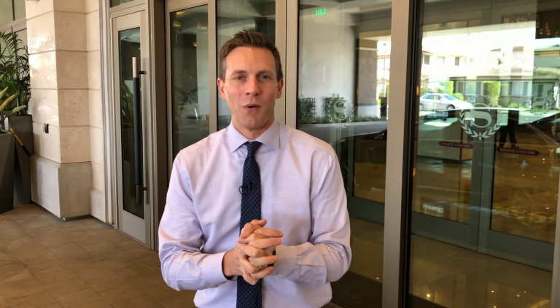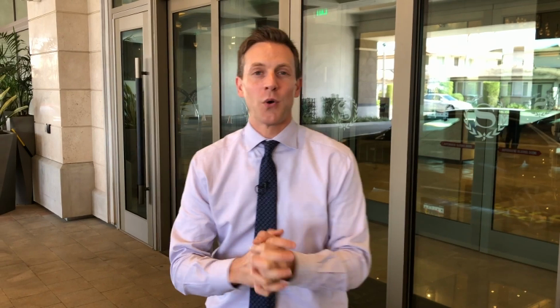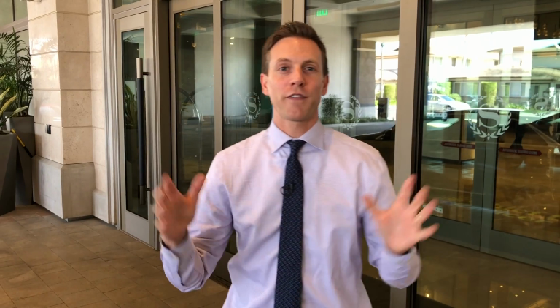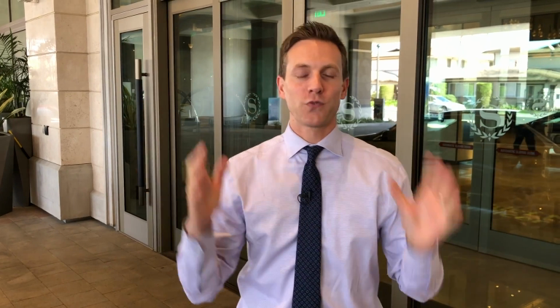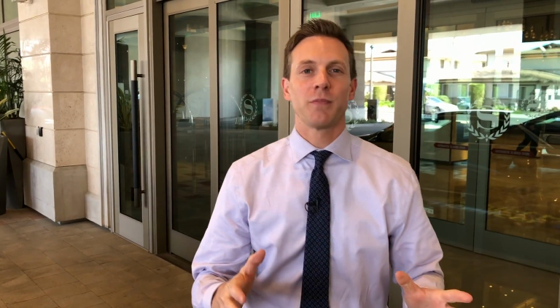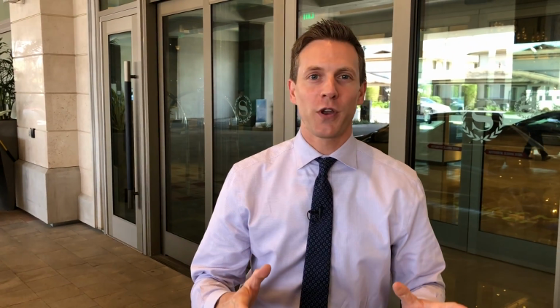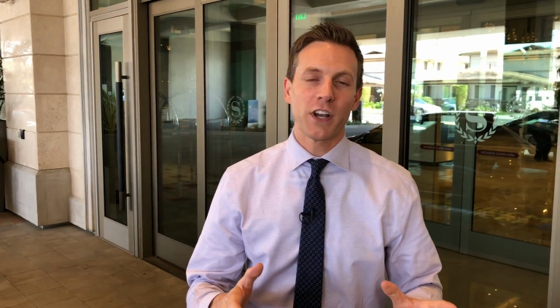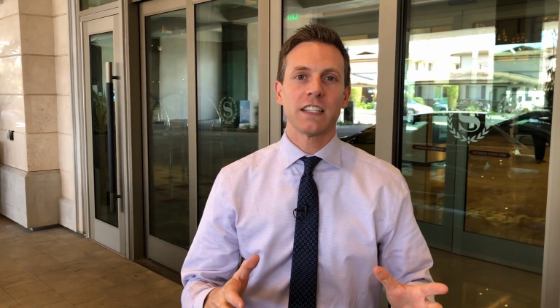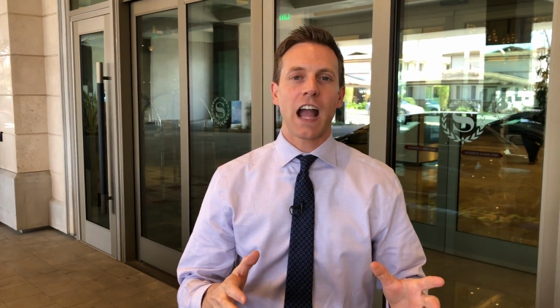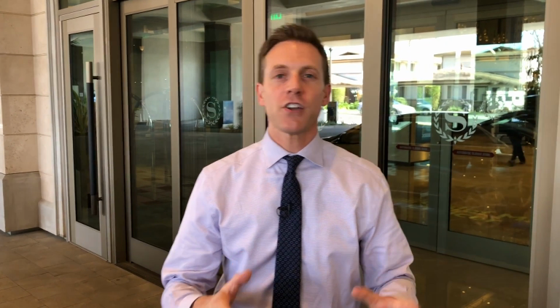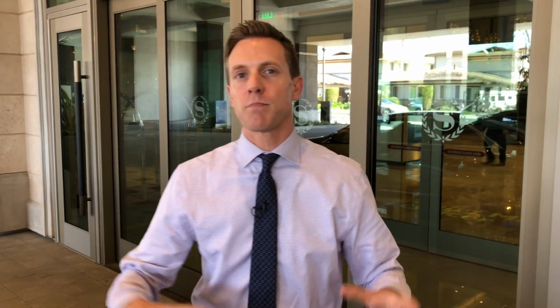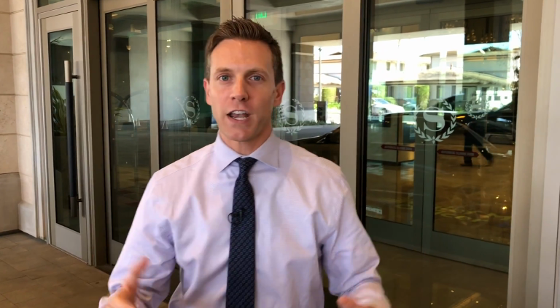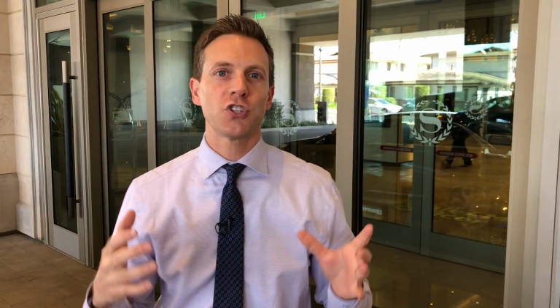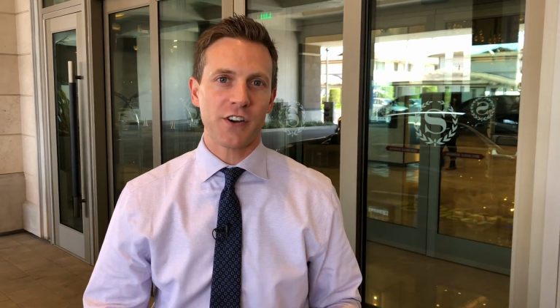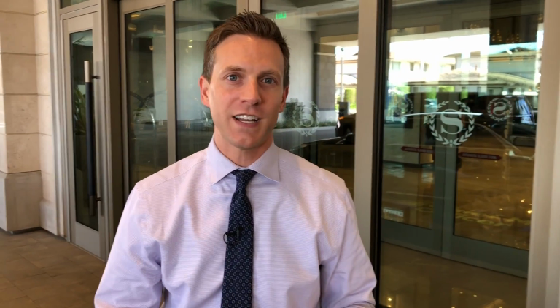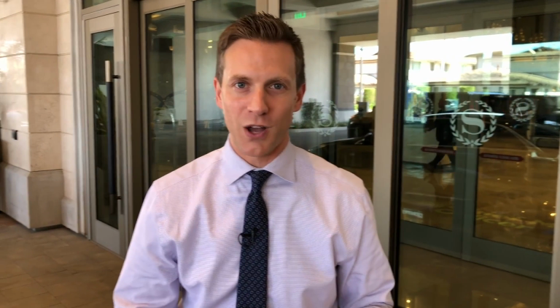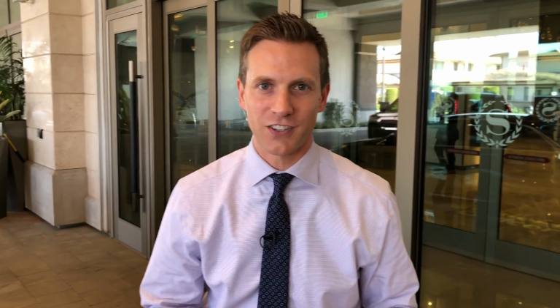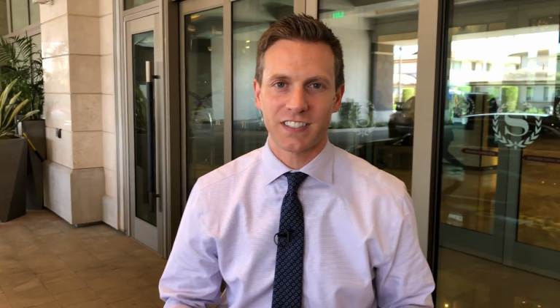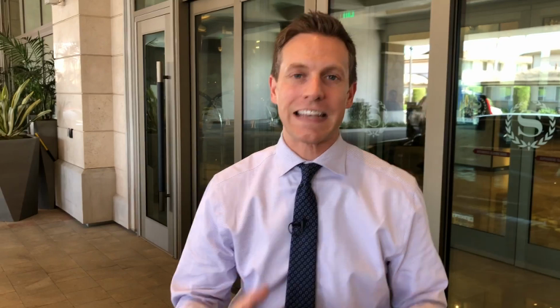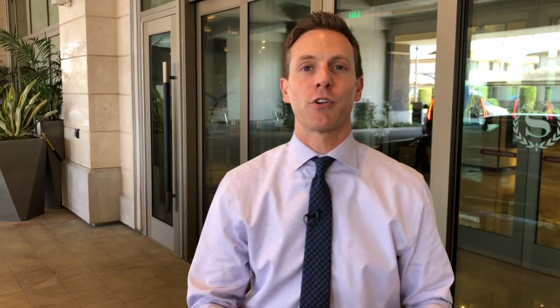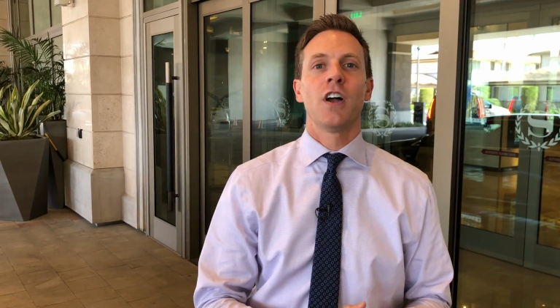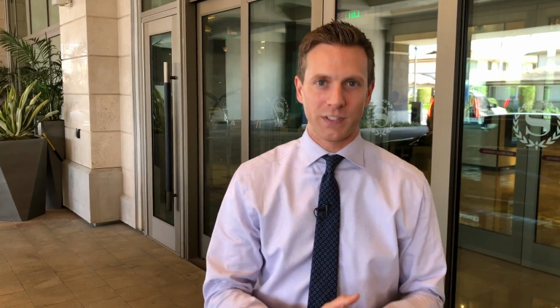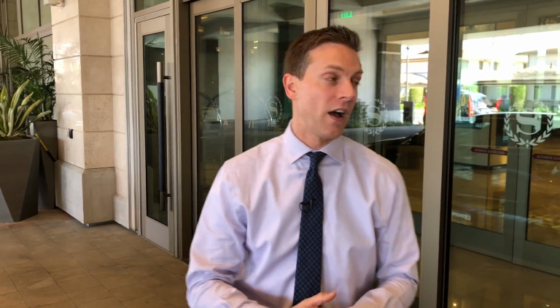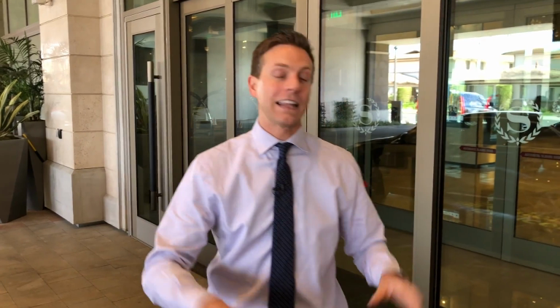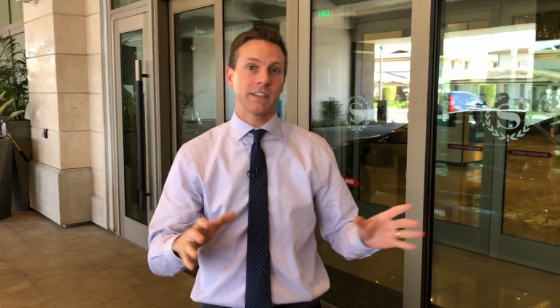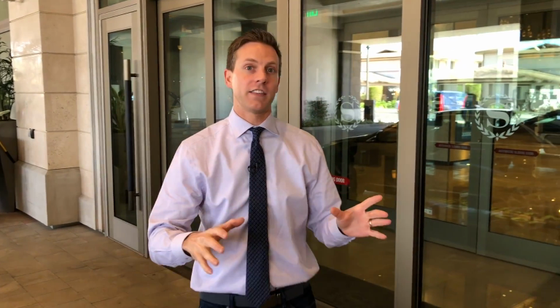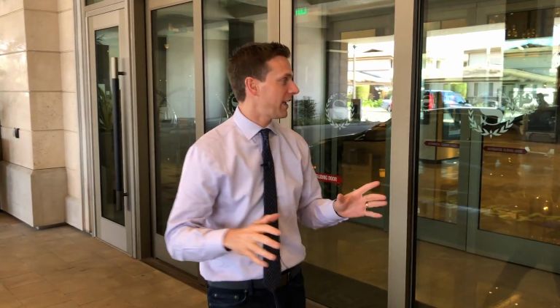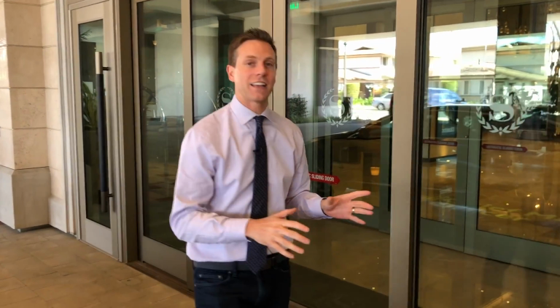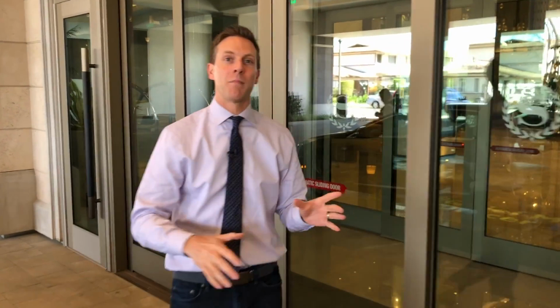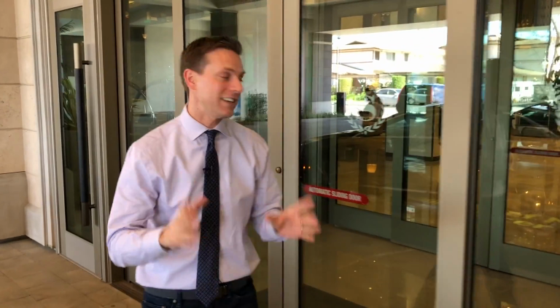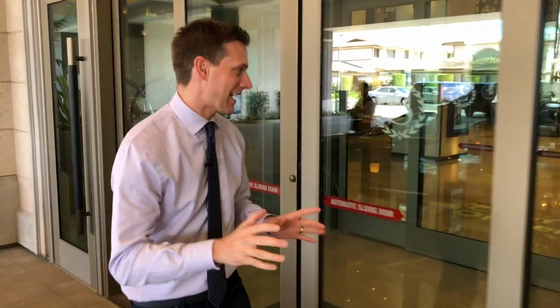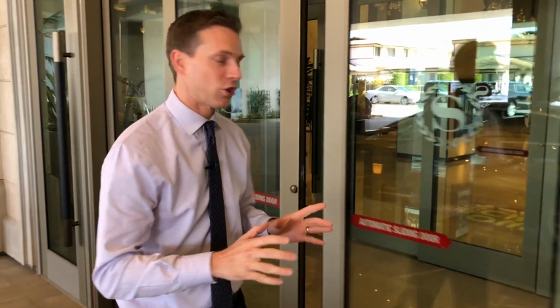What's going on friends? Rich DeMuro here, Rich on Tech. I'm here at the brand new Sheraton Los Angeles San Gabriel Hotel and let me tell you, this place has some amazing technology.